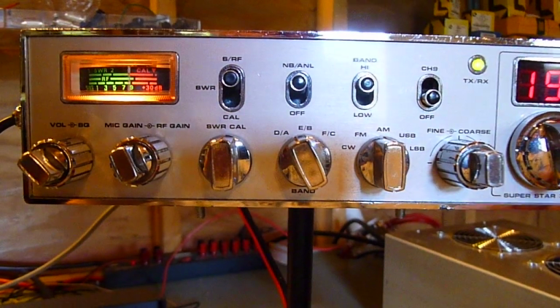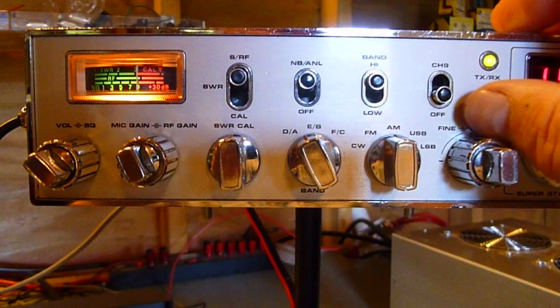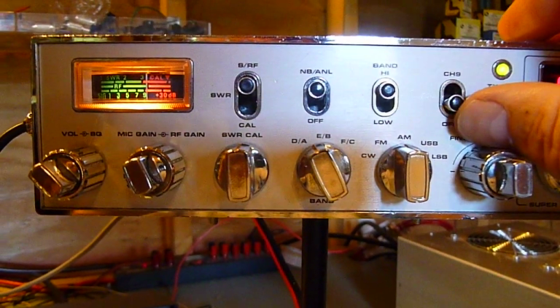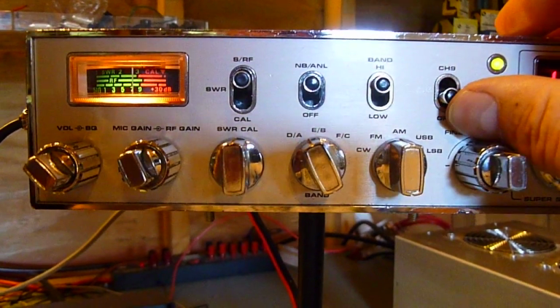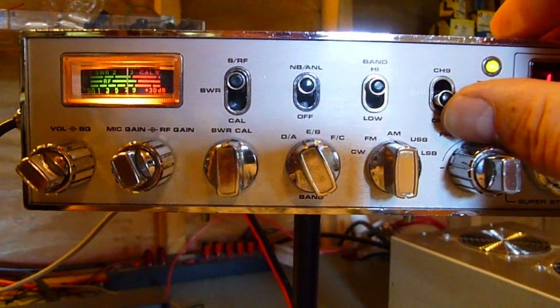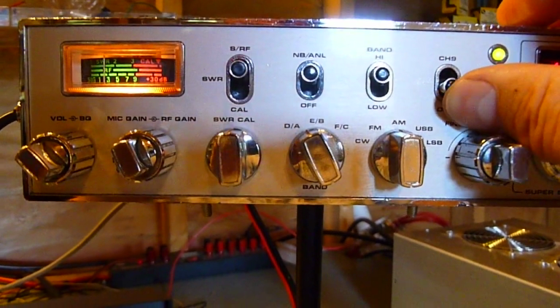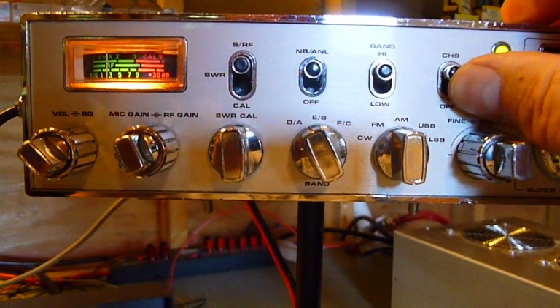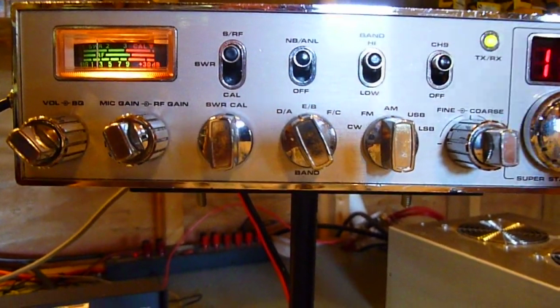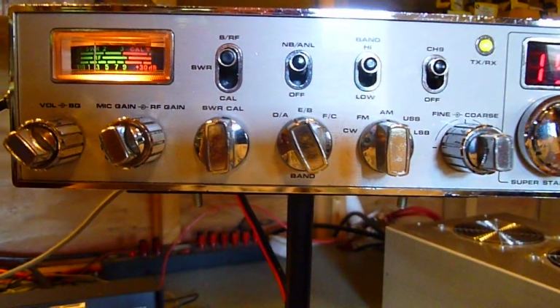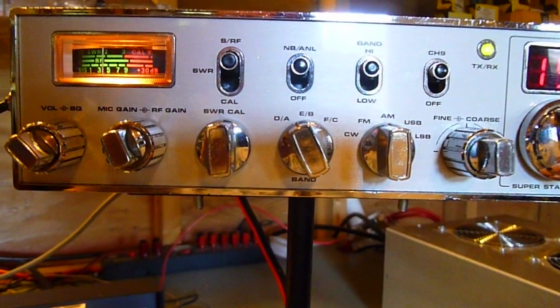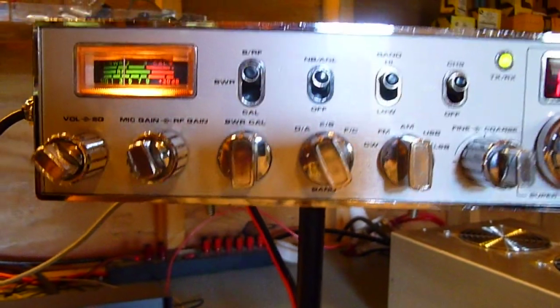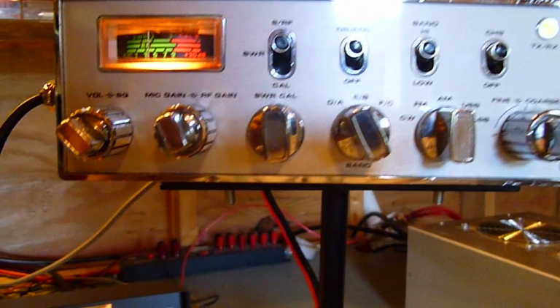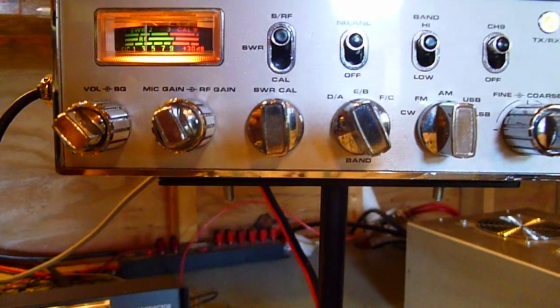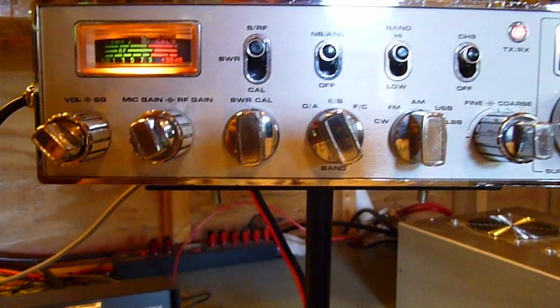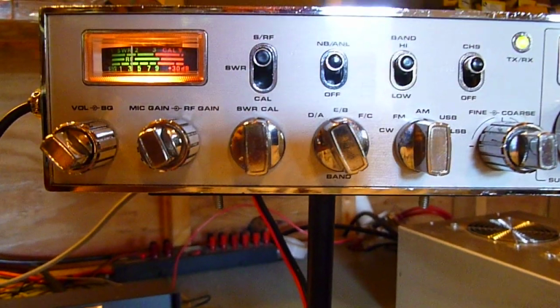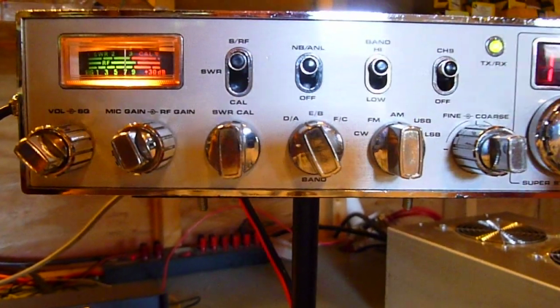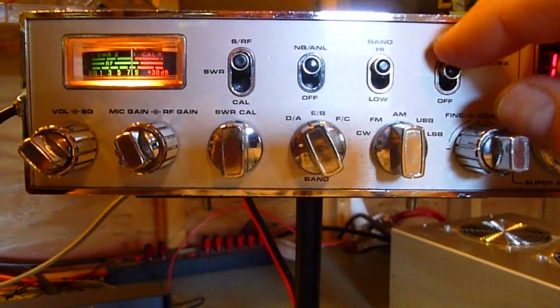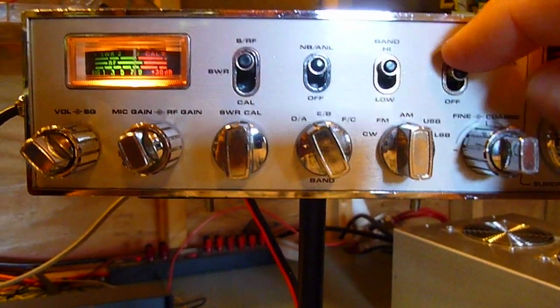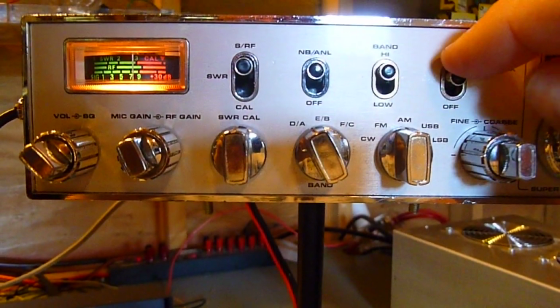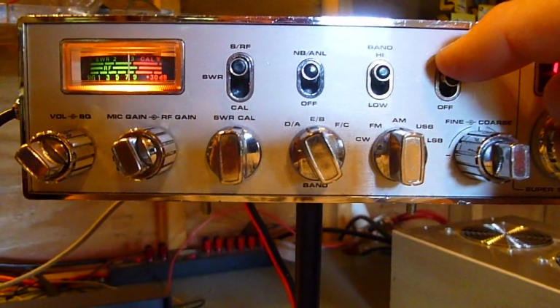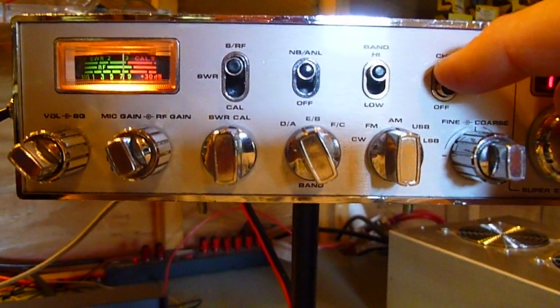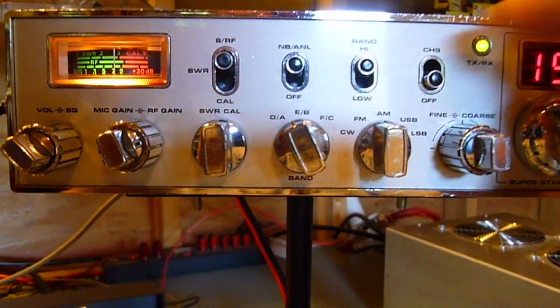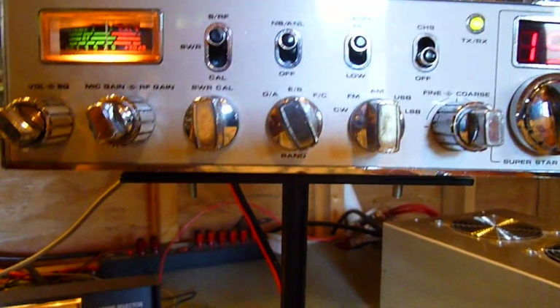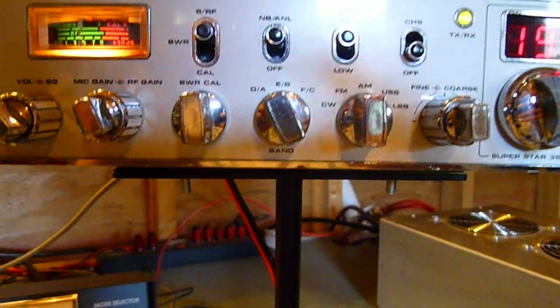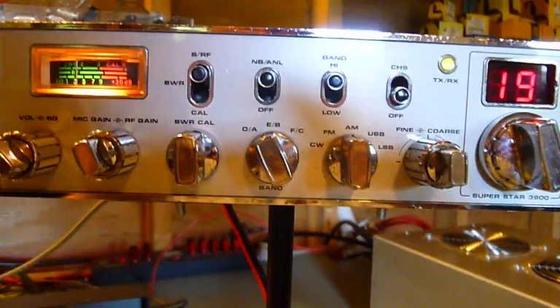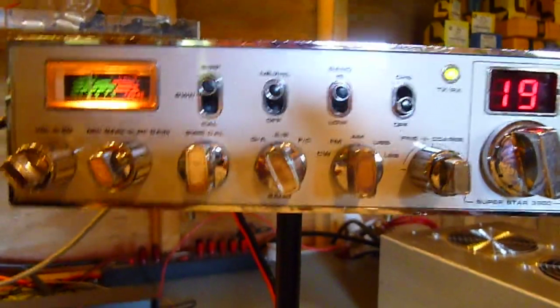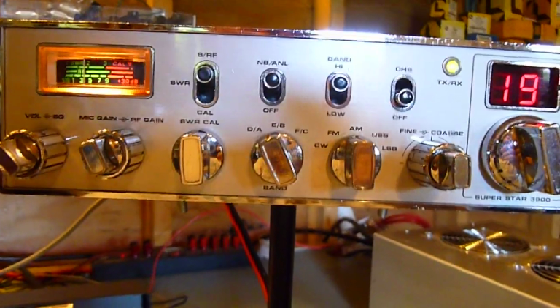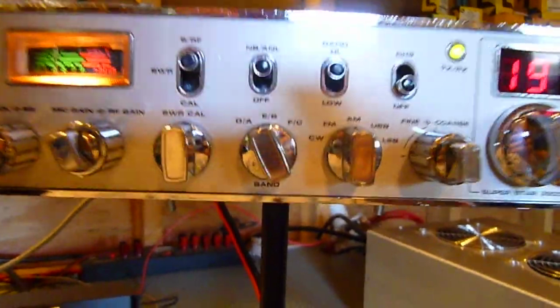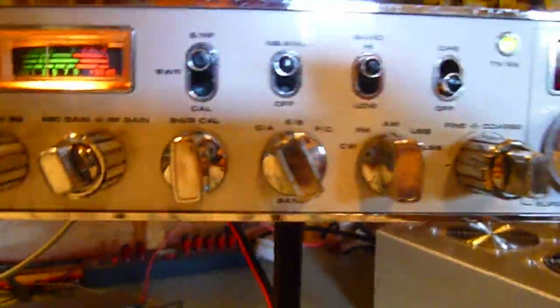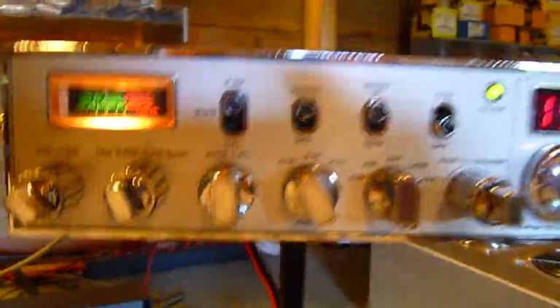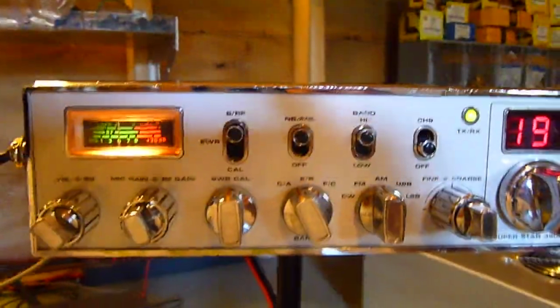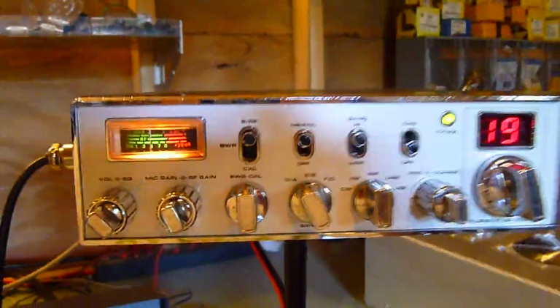This is a Roger beep here on the channel 9 switch, which was added in. All right, let me shut the box off.